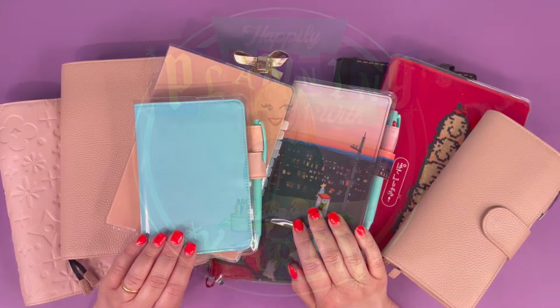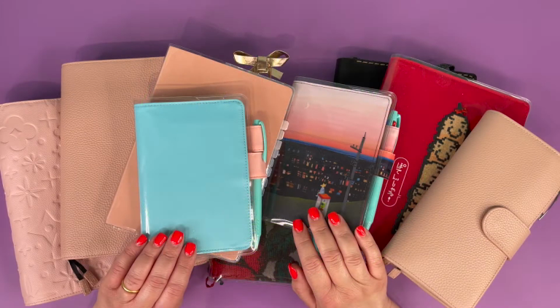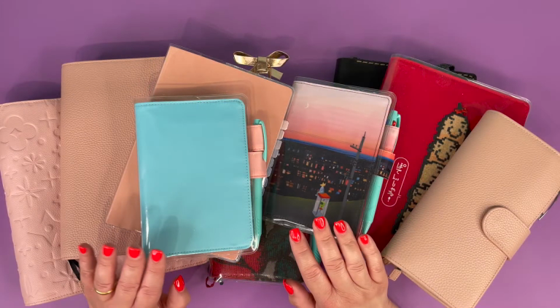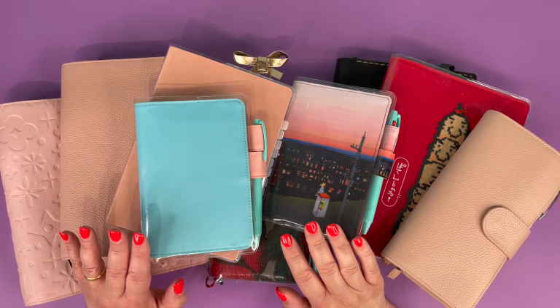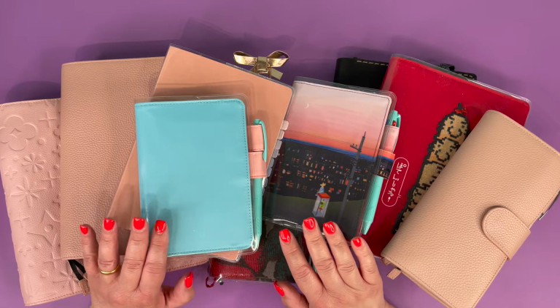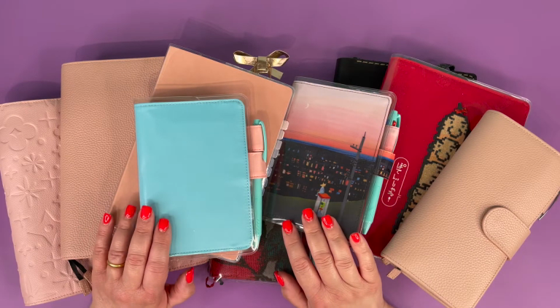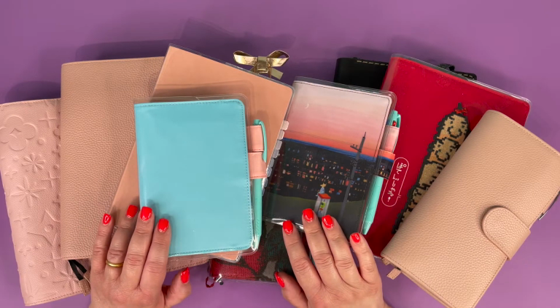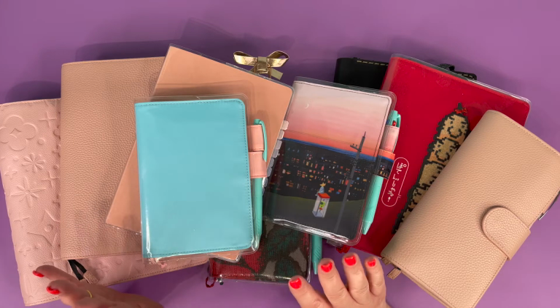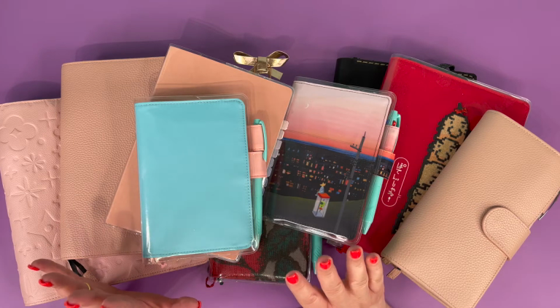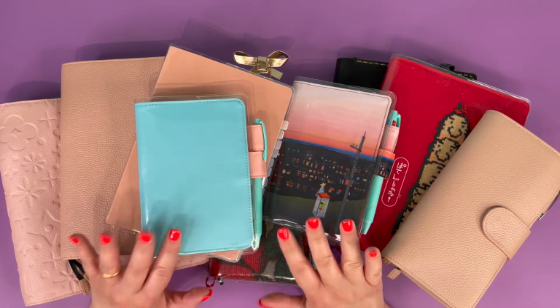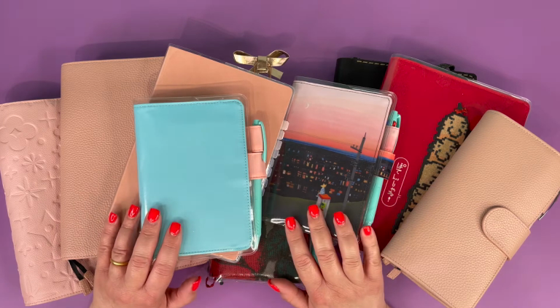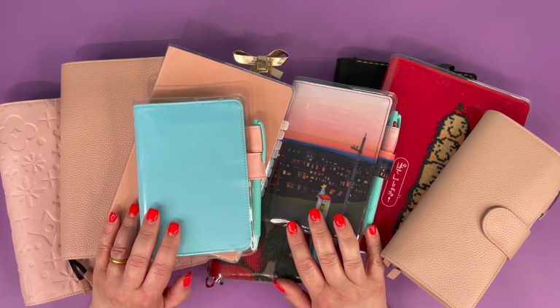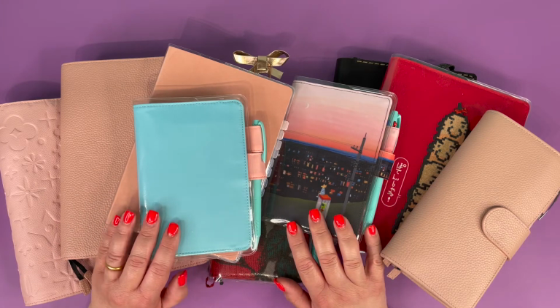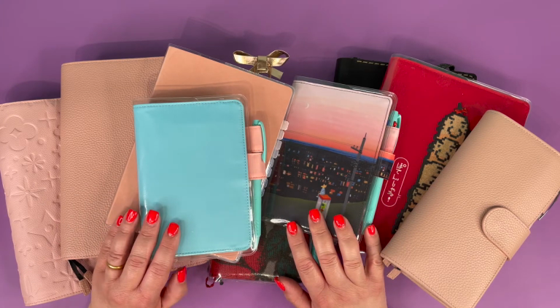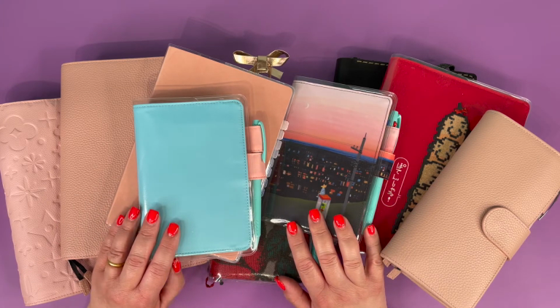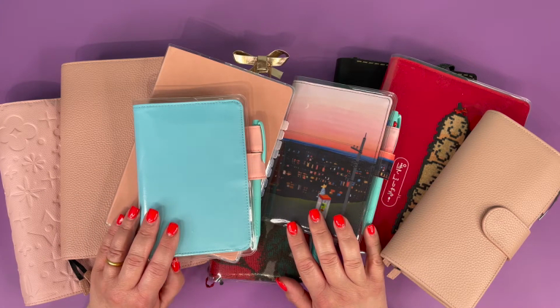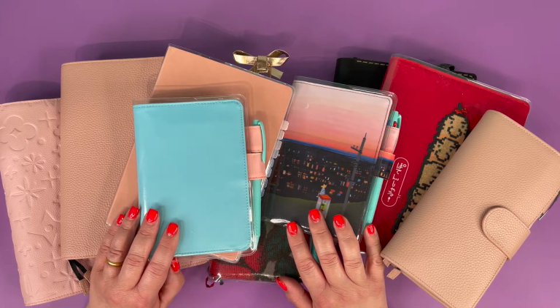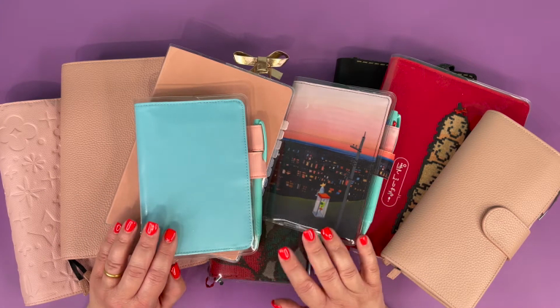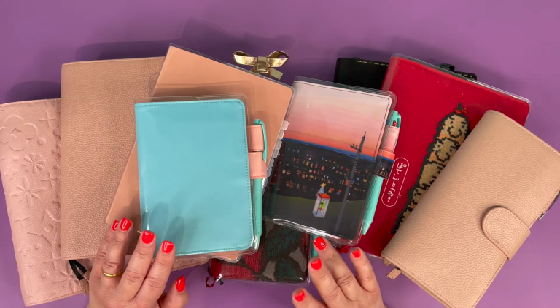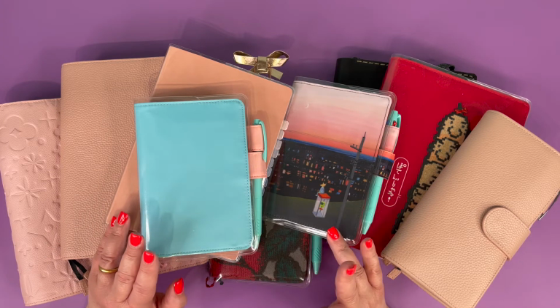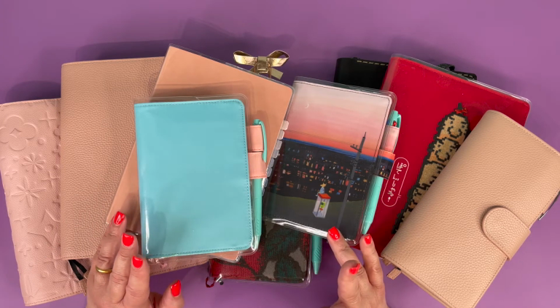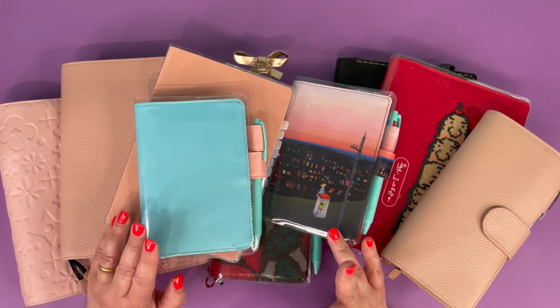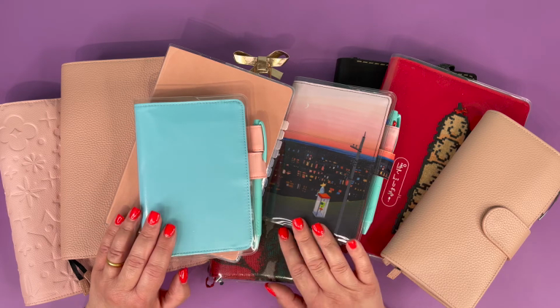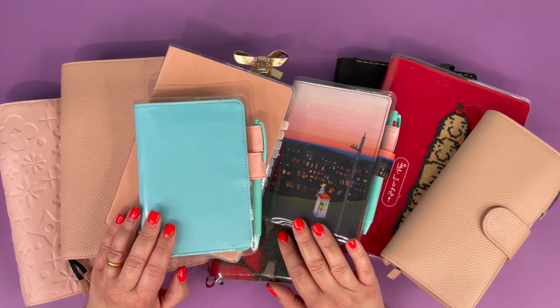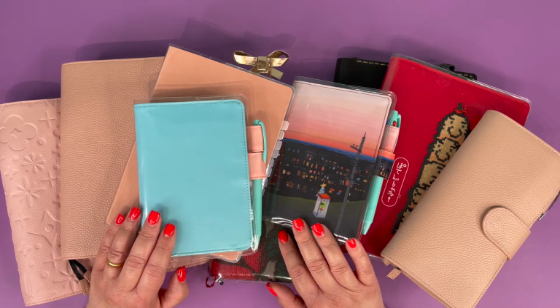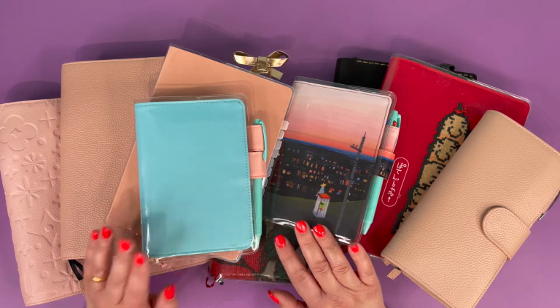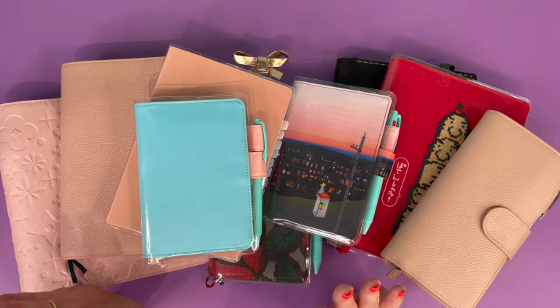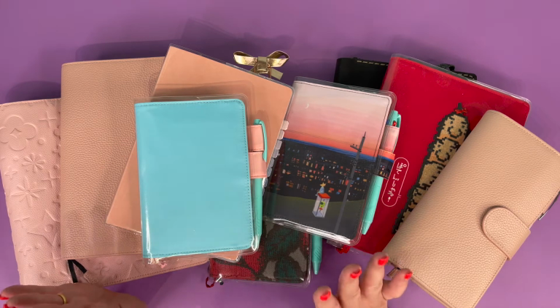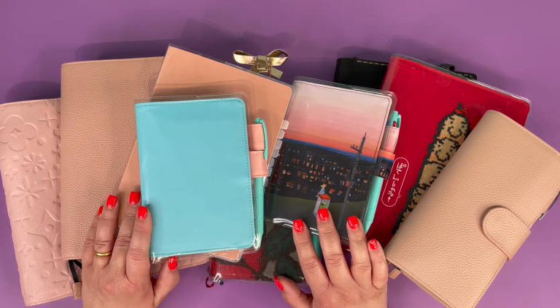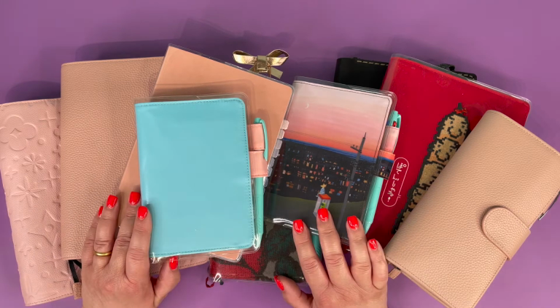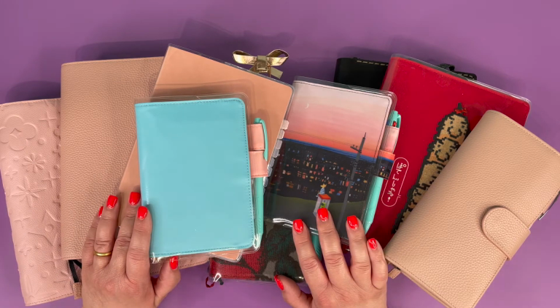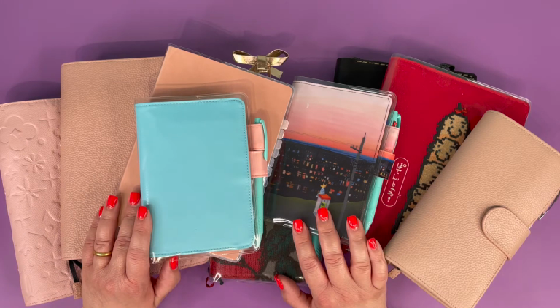Hi everyone, I hope you're really well. This is Happily Planning with Karen and I'm Karen. Today I thought I'd do a planner stack.